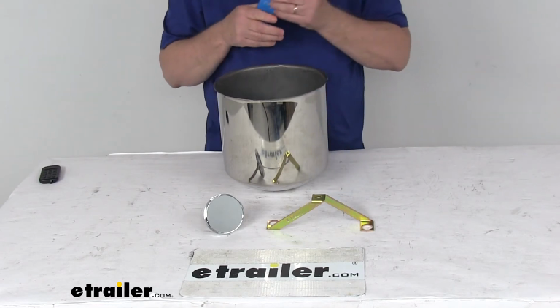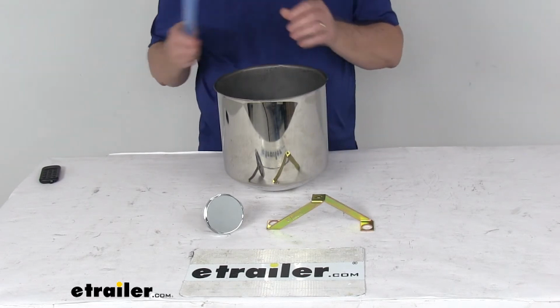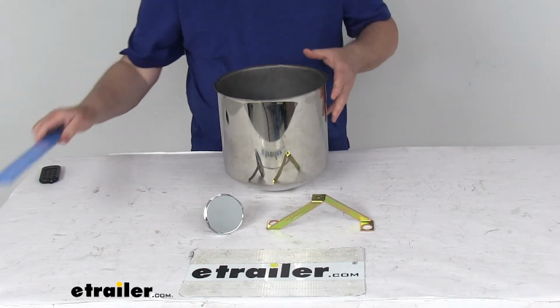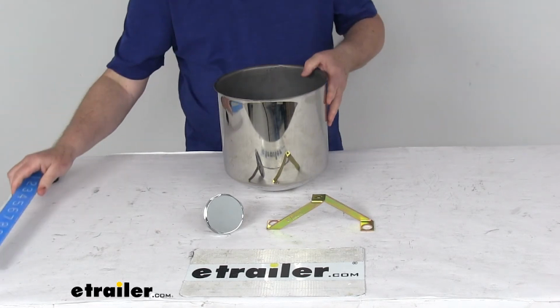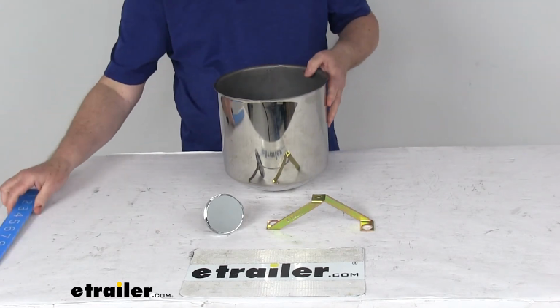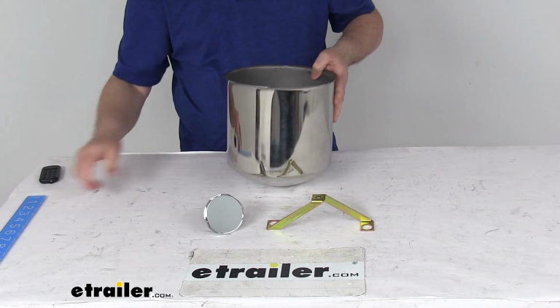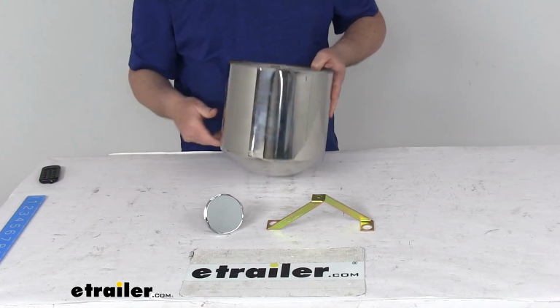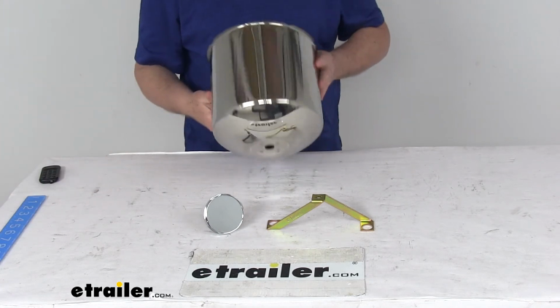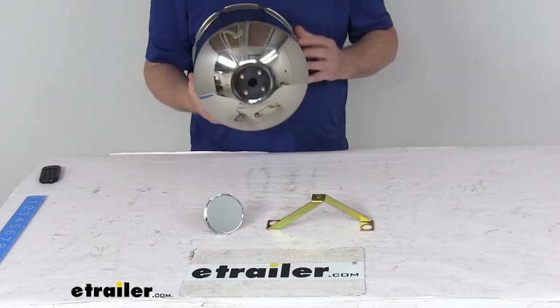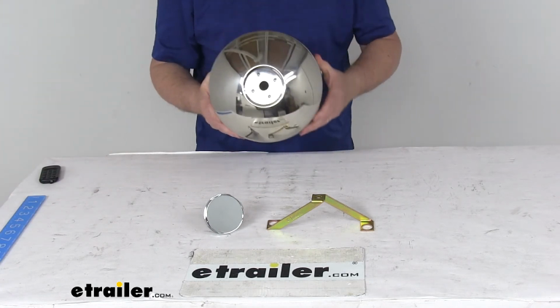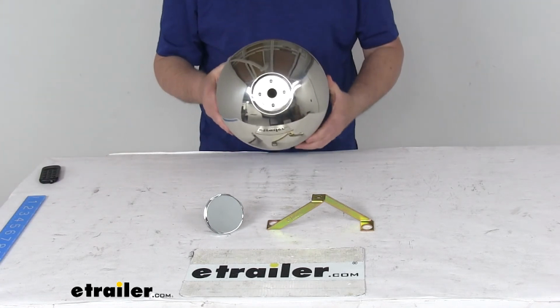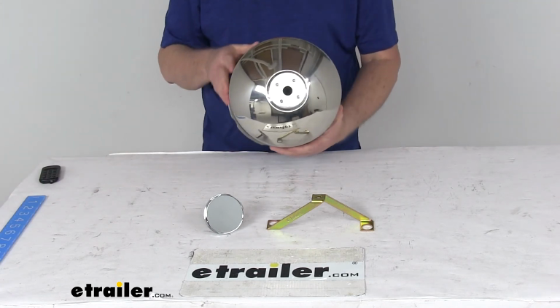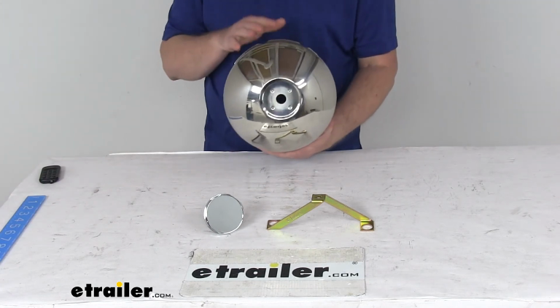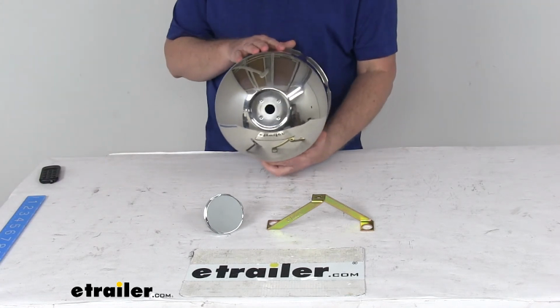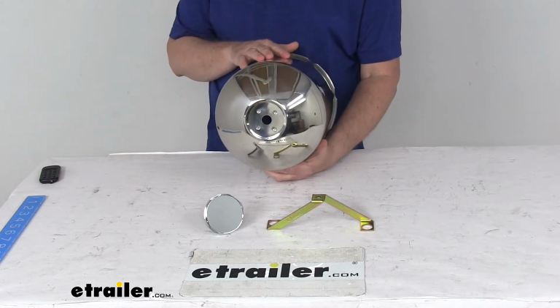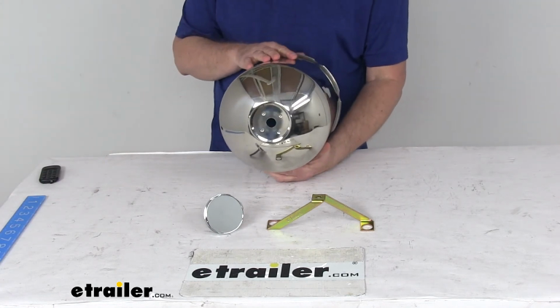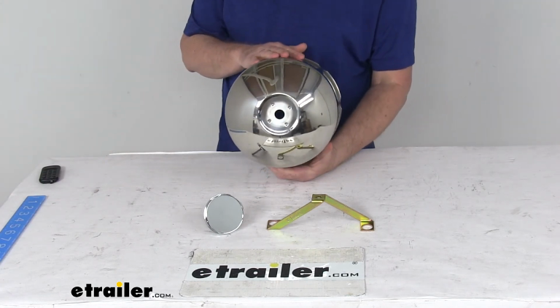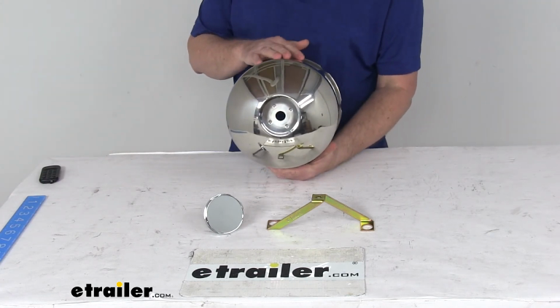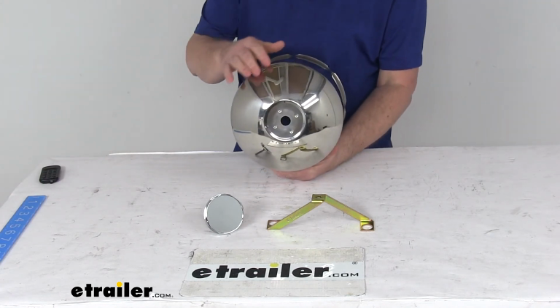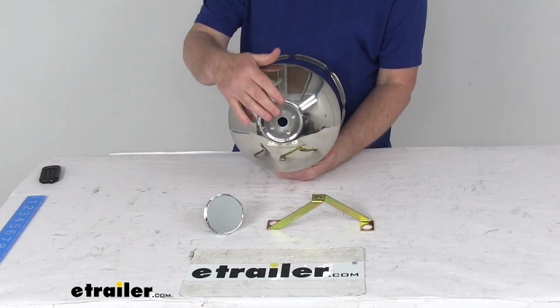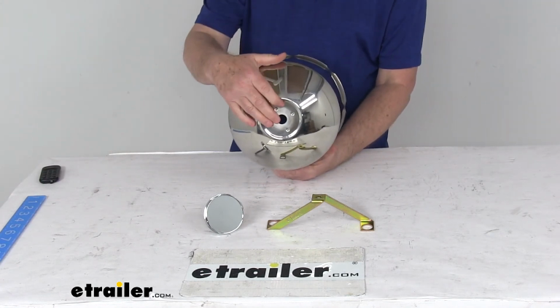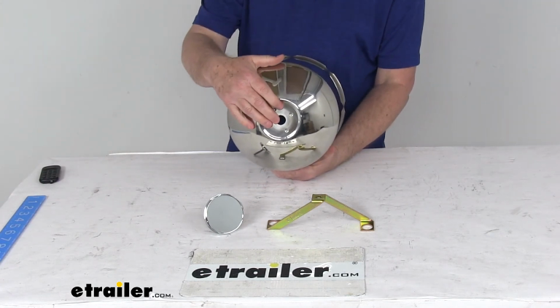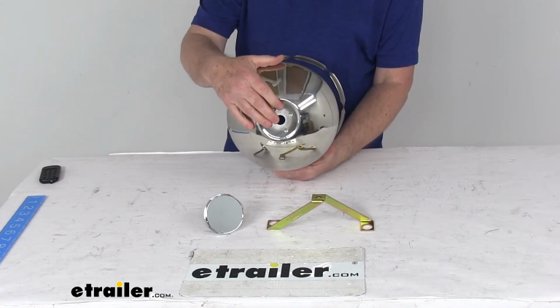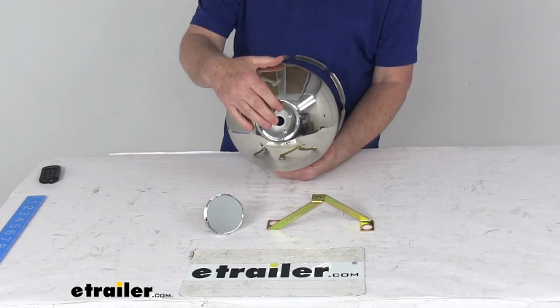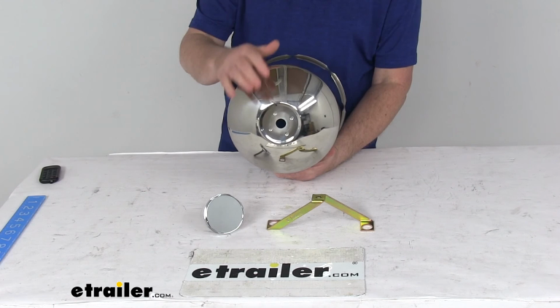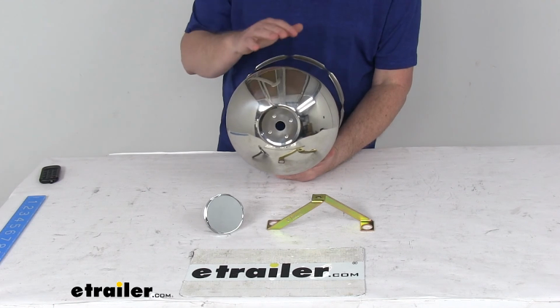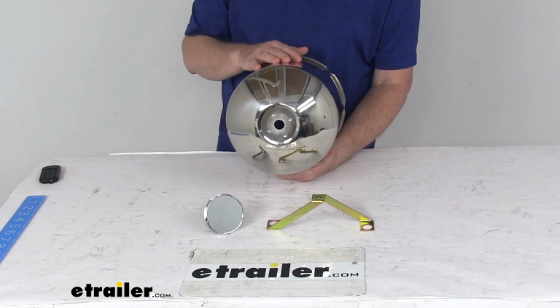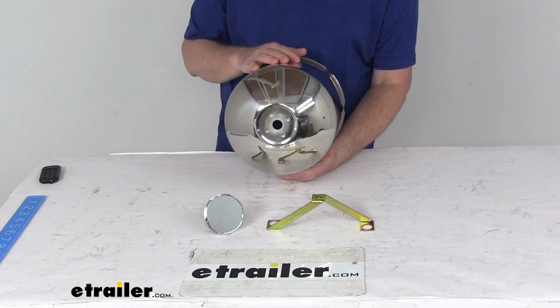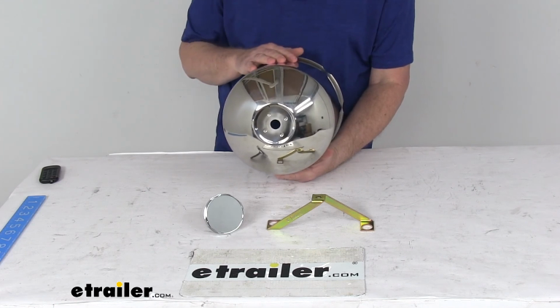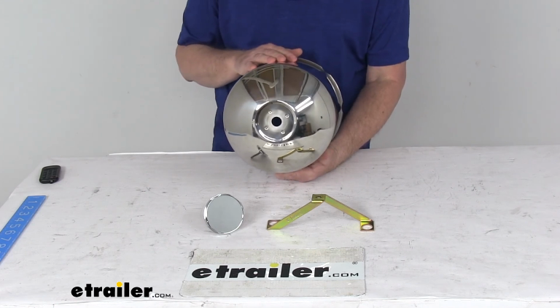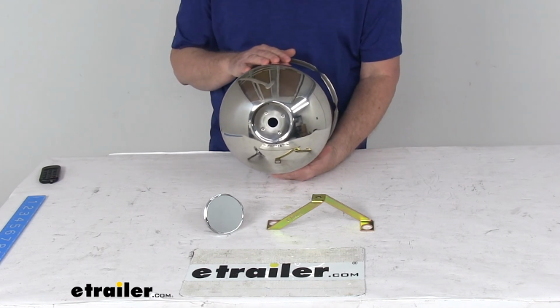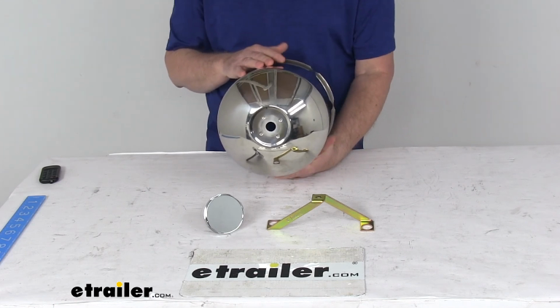Overall height is also right at 9 and 1/8 inches tall. That should do it for the review on the Phoenix USA Rear Wheel Stainless Steel Center Hole Mount Center Cap for the 8 and 1/4 inch axle diameter.